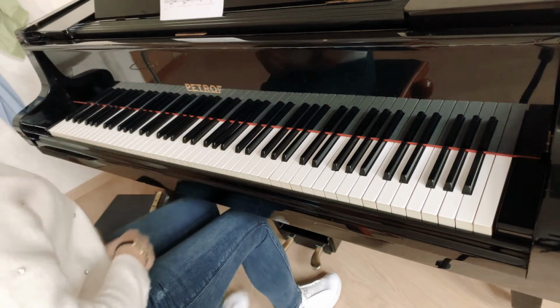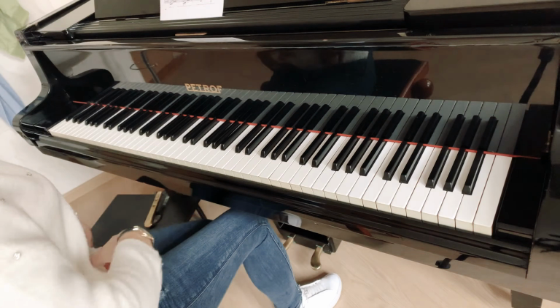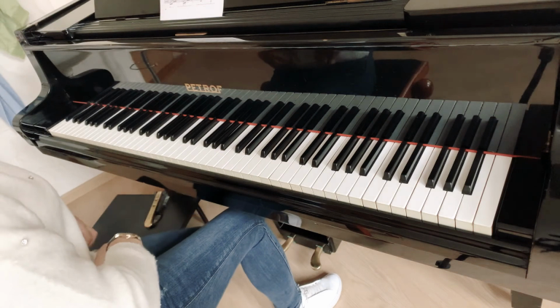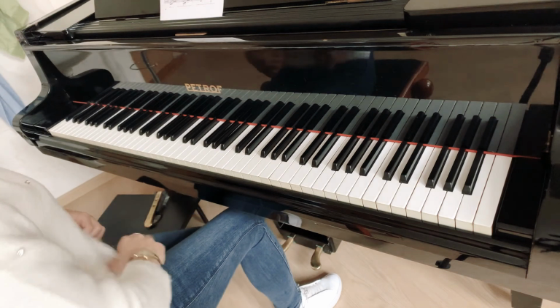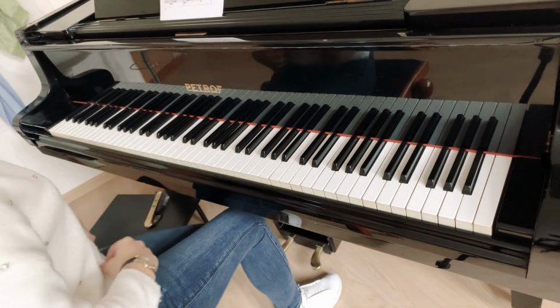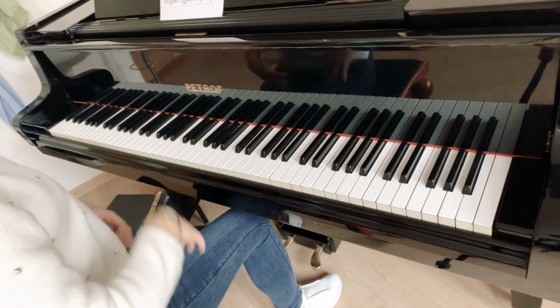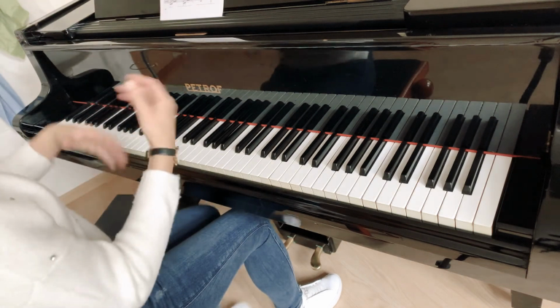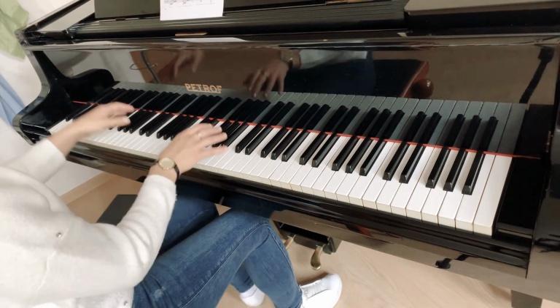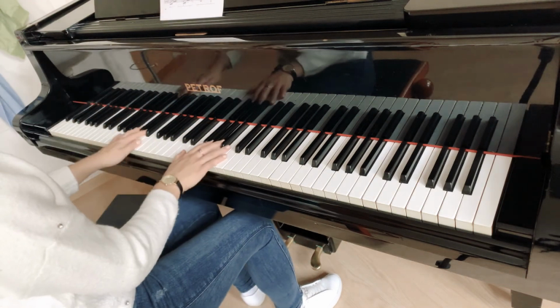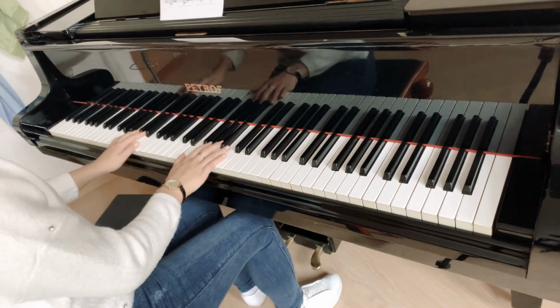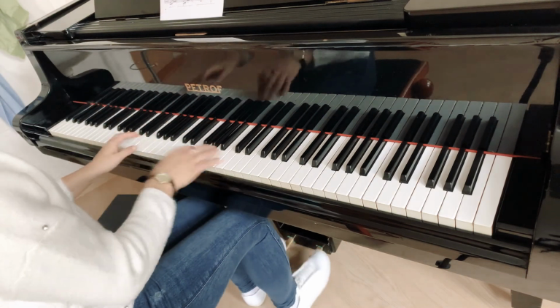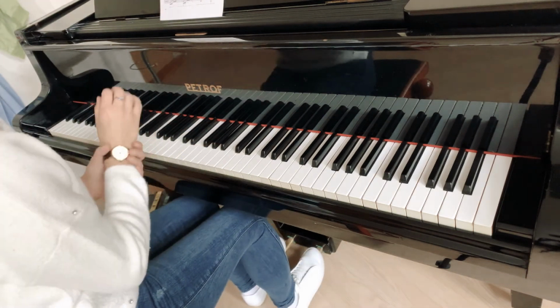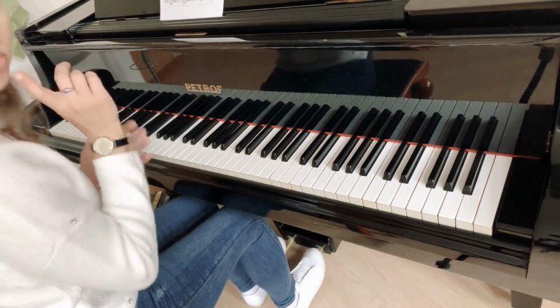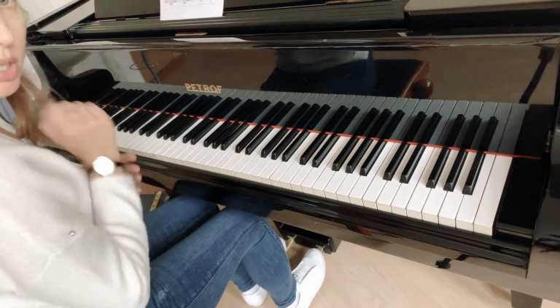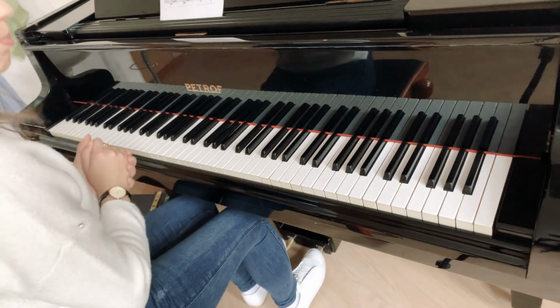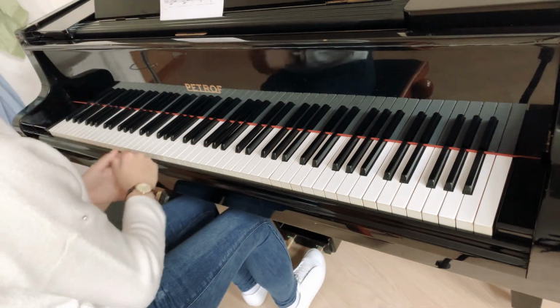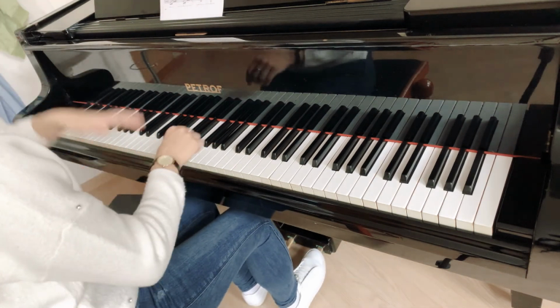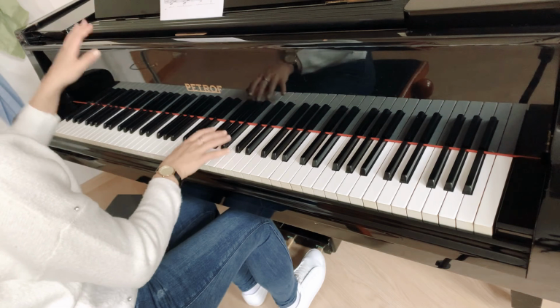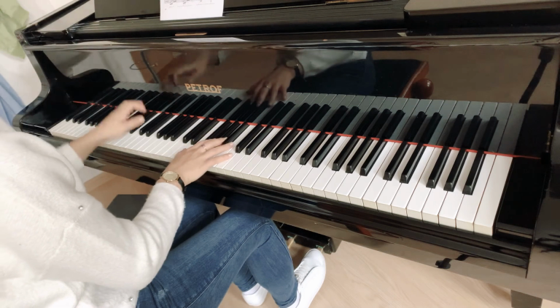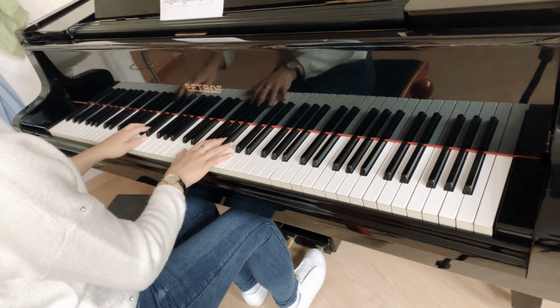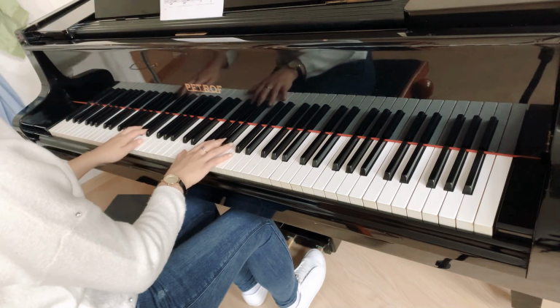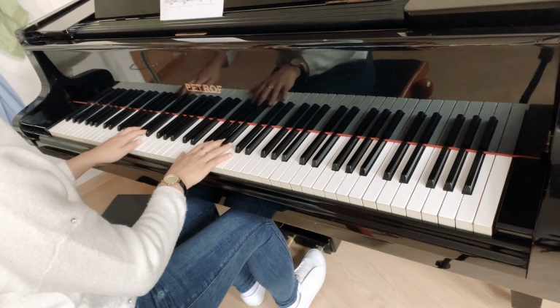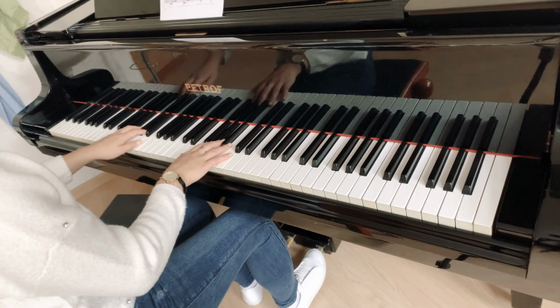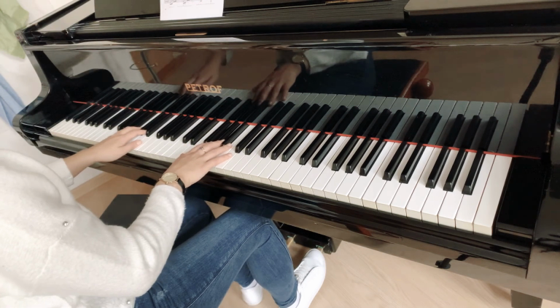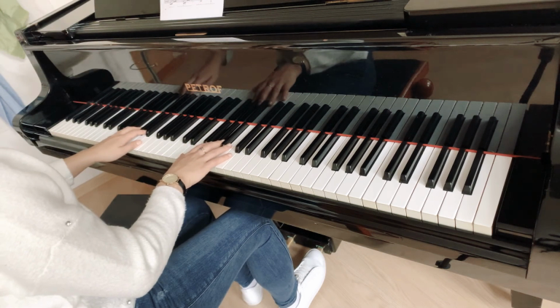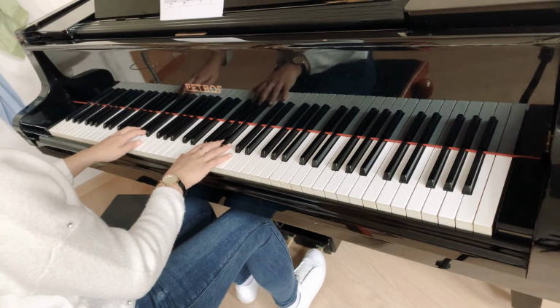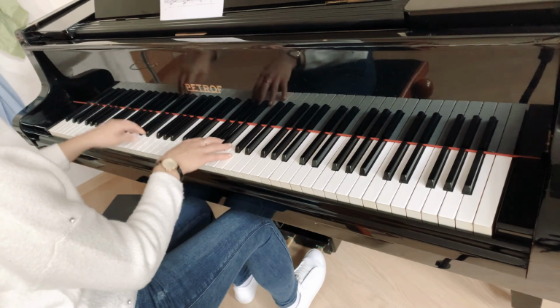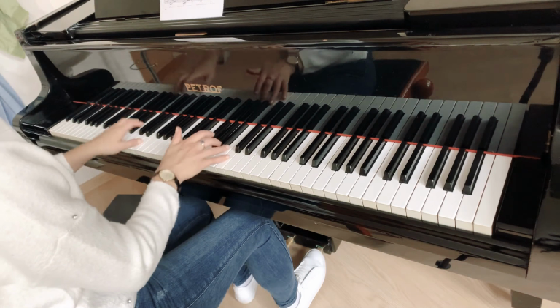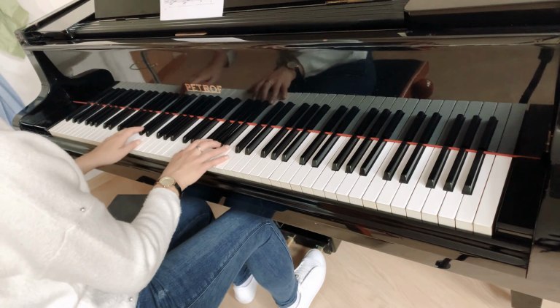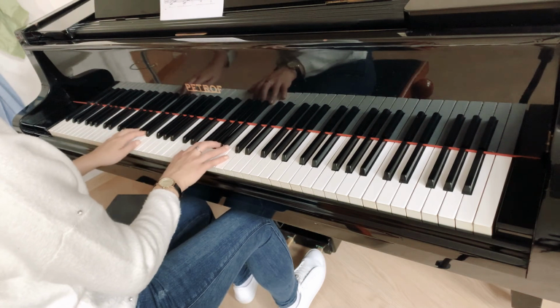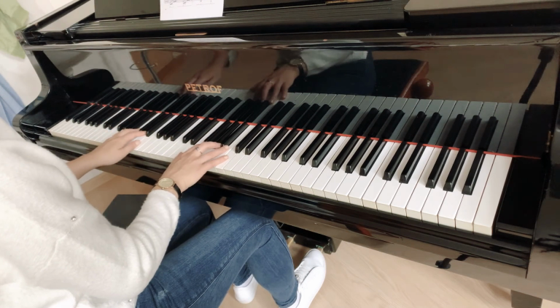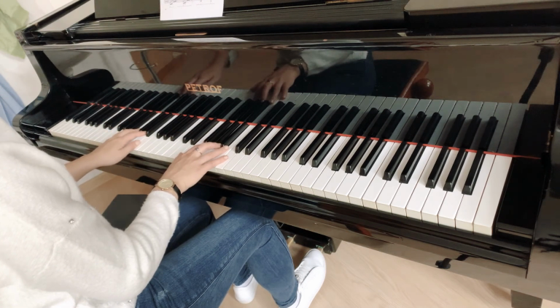So that's the right hand. And now, let's see the pedal.